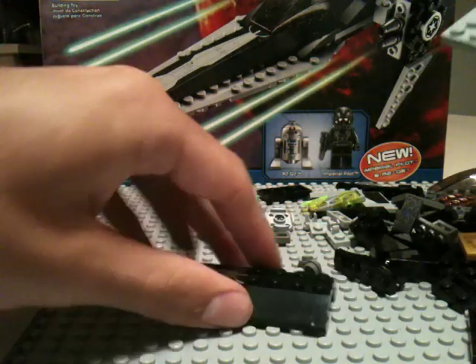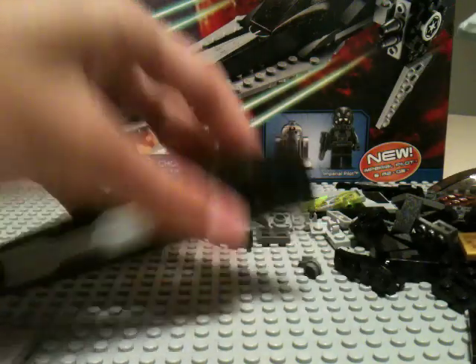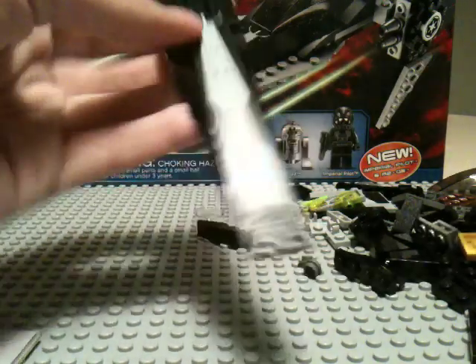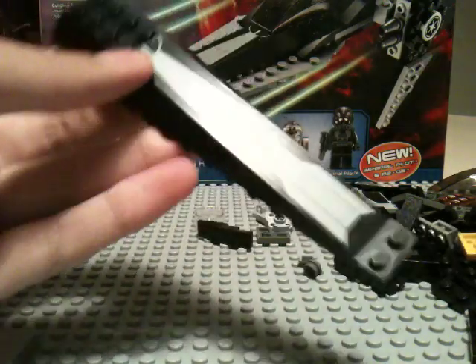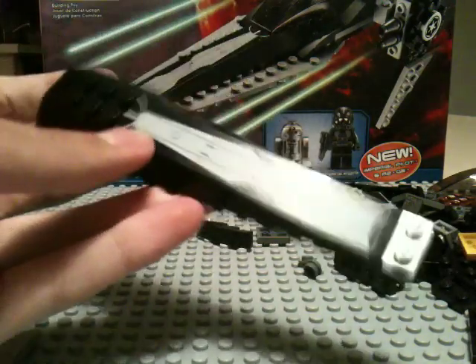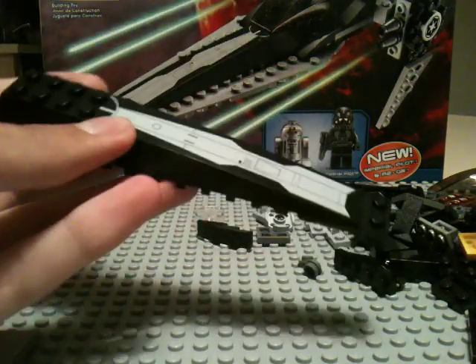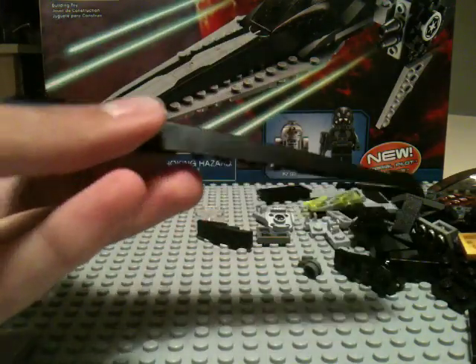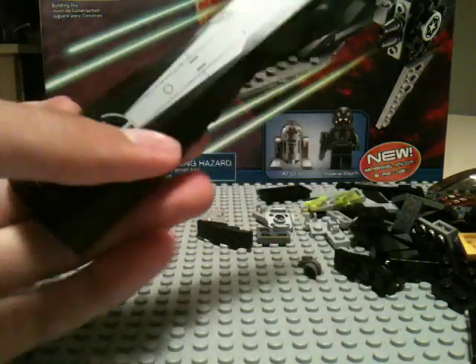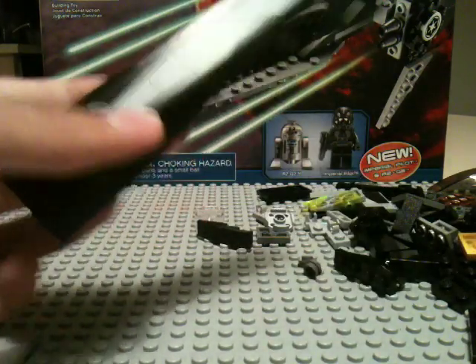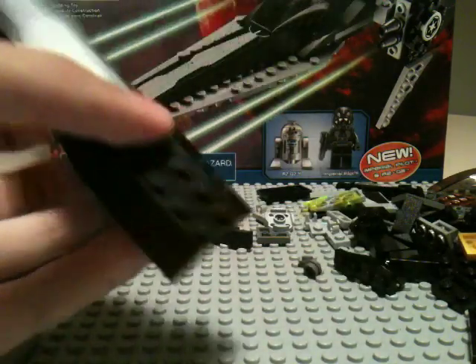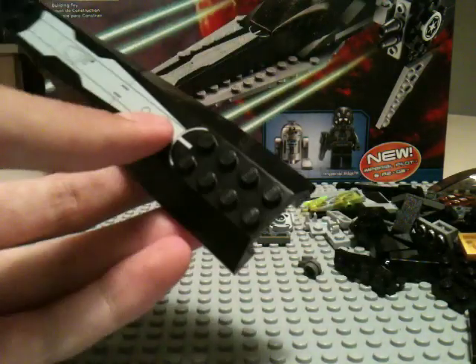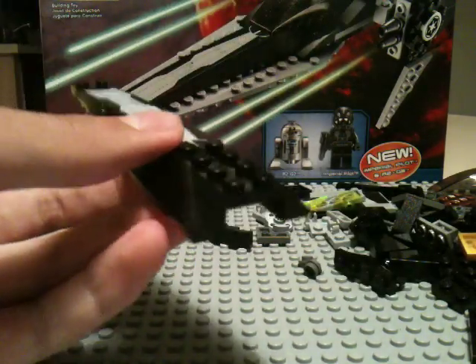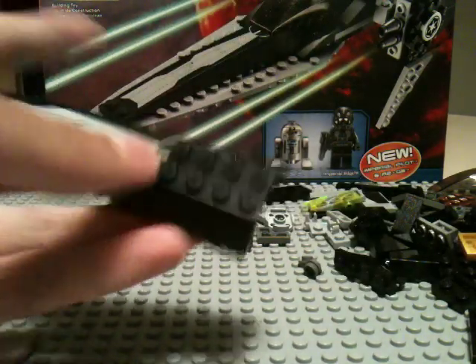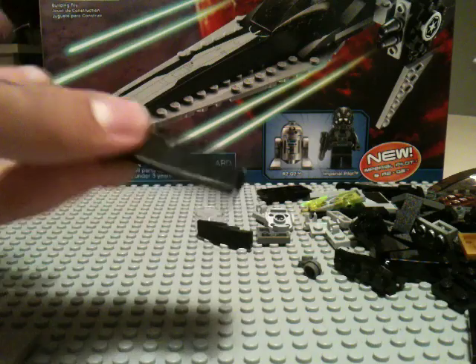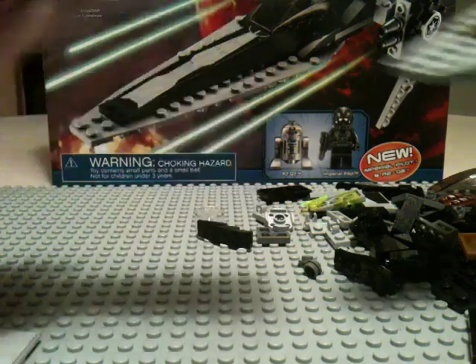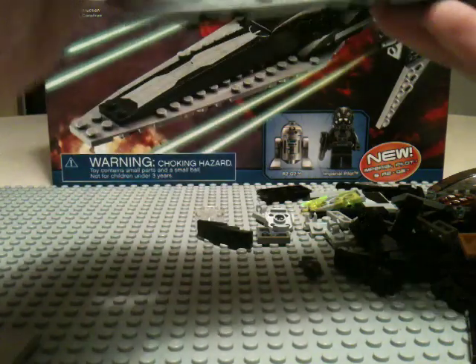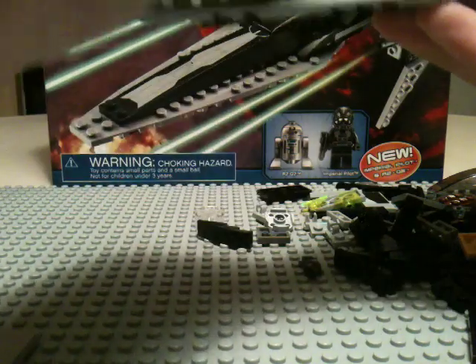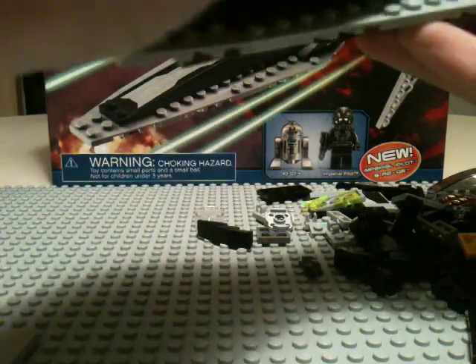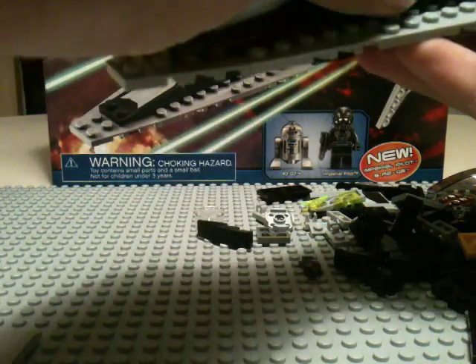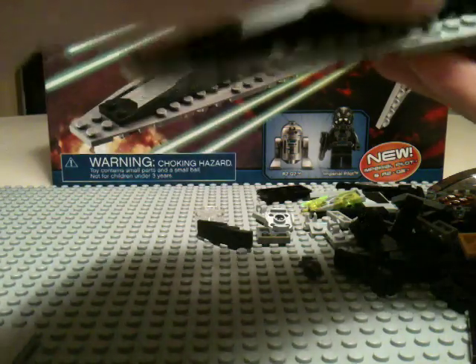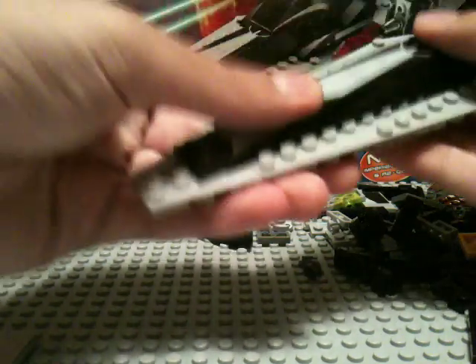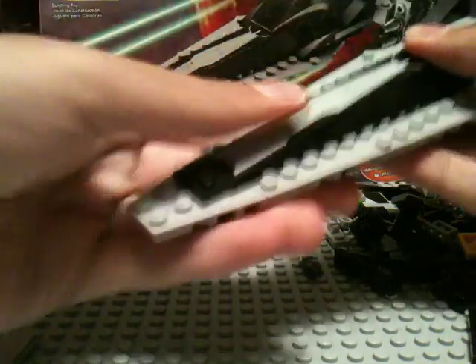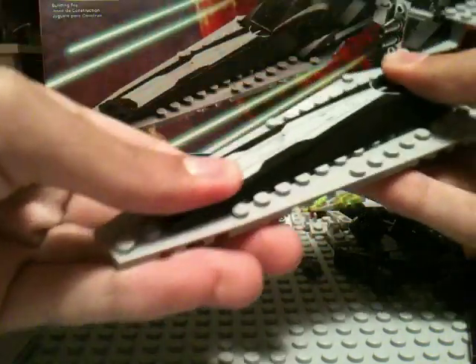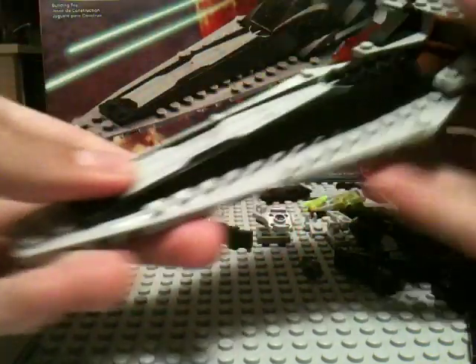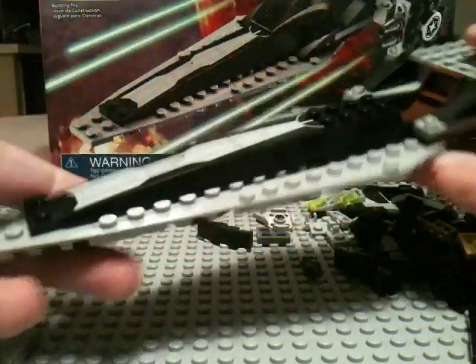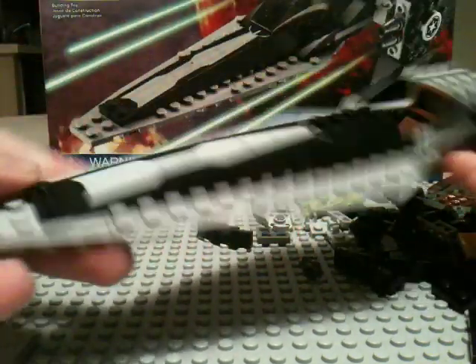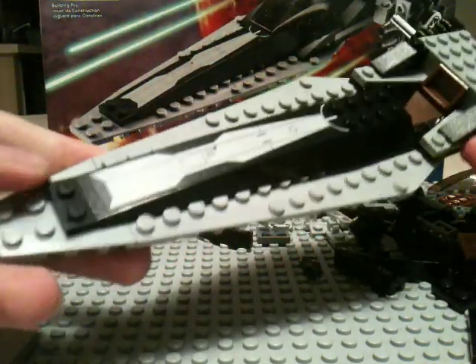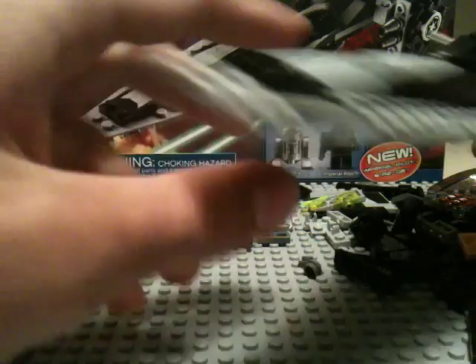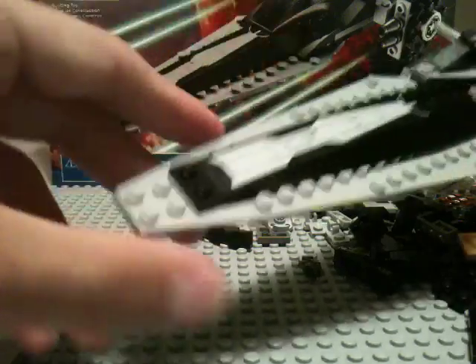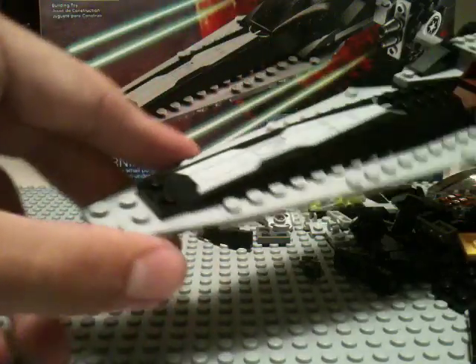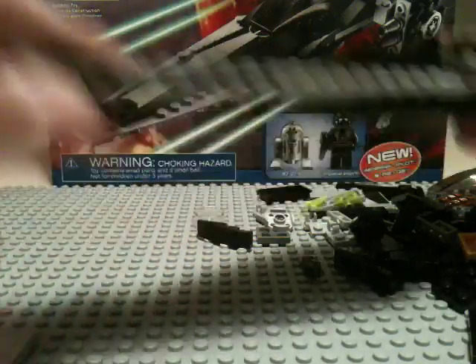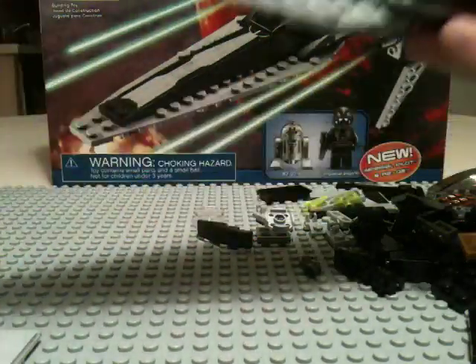Now you're going to take this piece, which we've seen in the Bounty Hunter Gunship and the Geonosian Starfighter, and we're just going to put that right there like that. That's it folks — that's the front of the Starfighter. We're done.